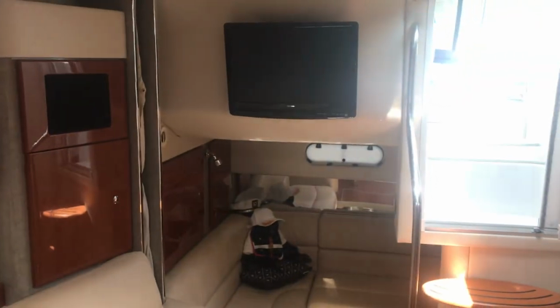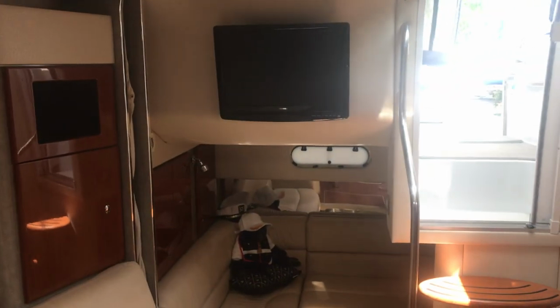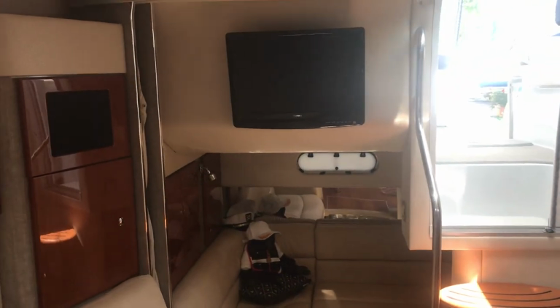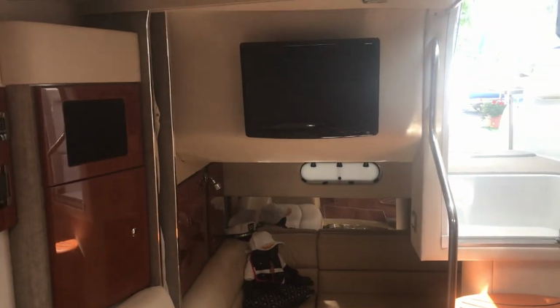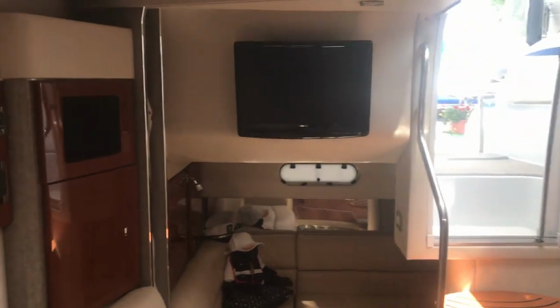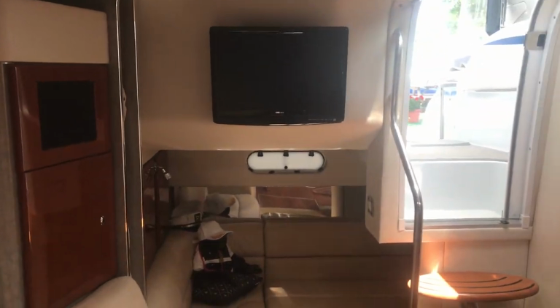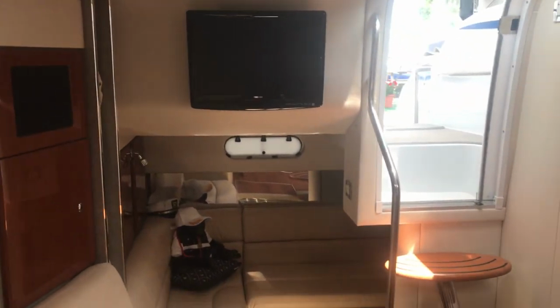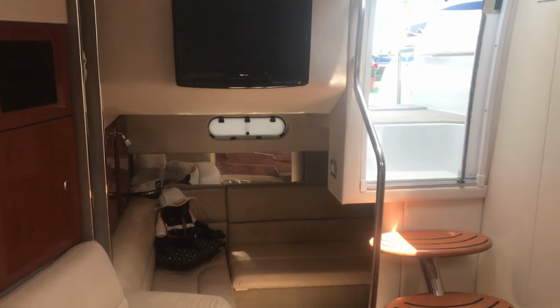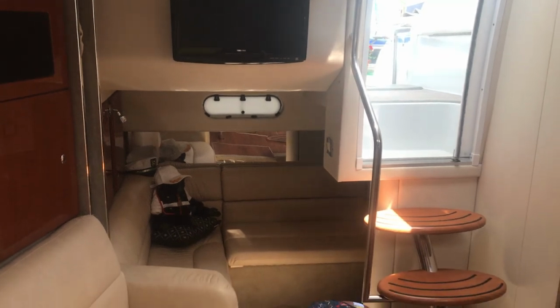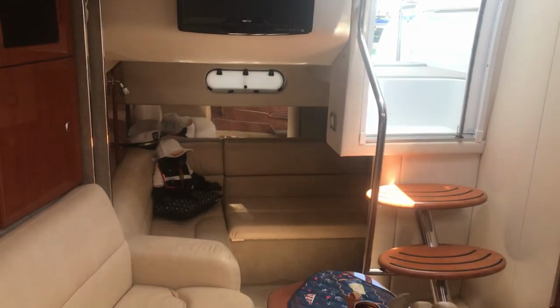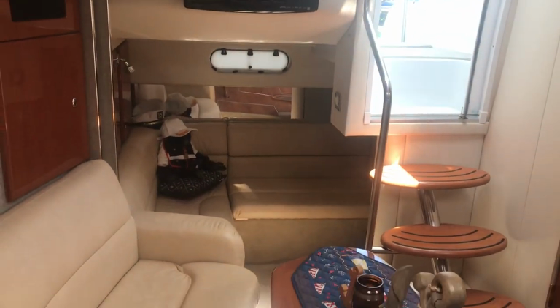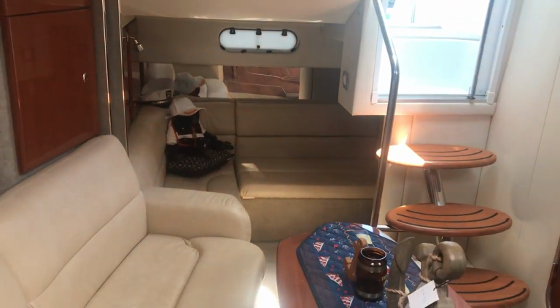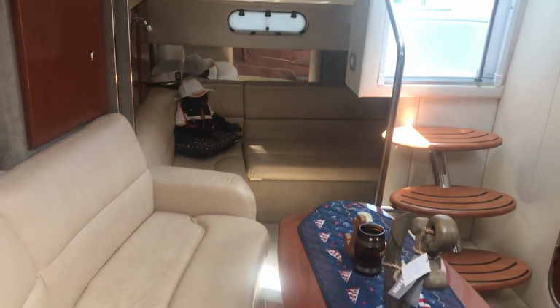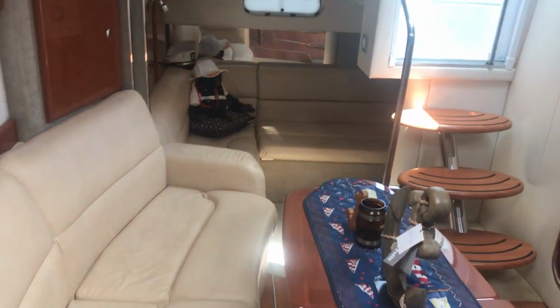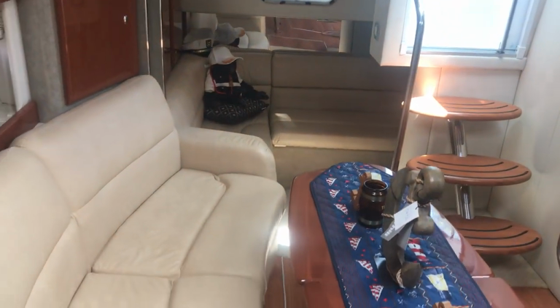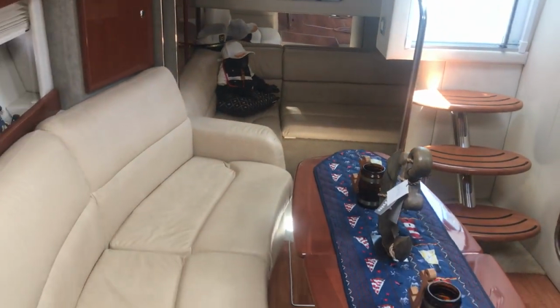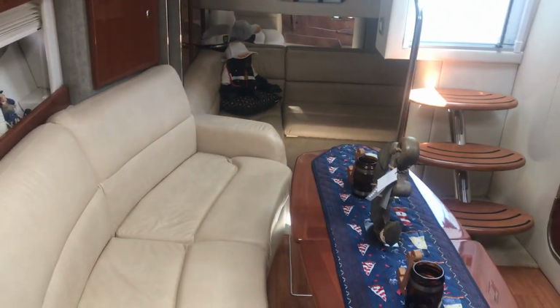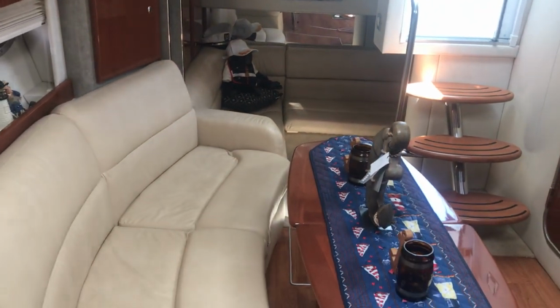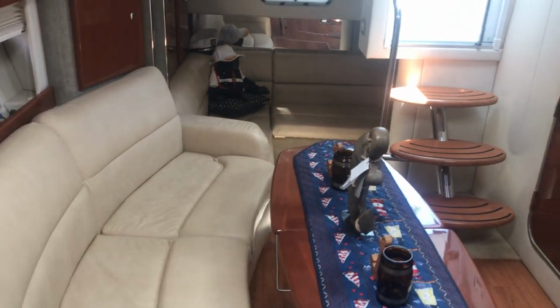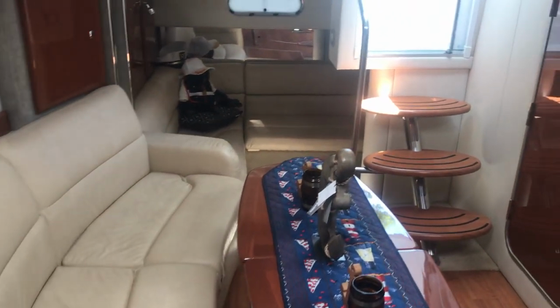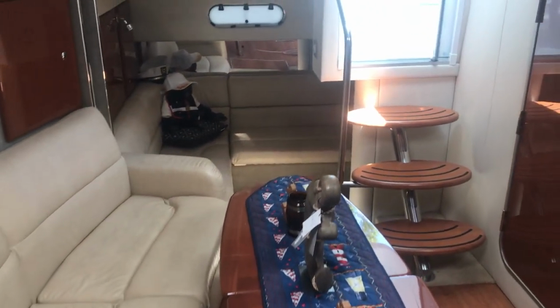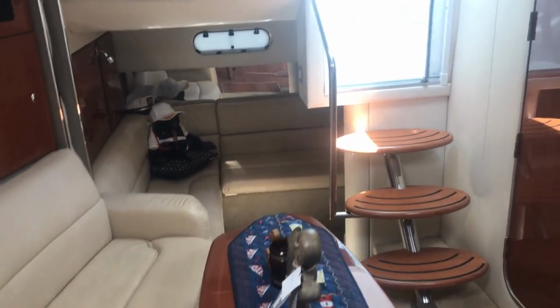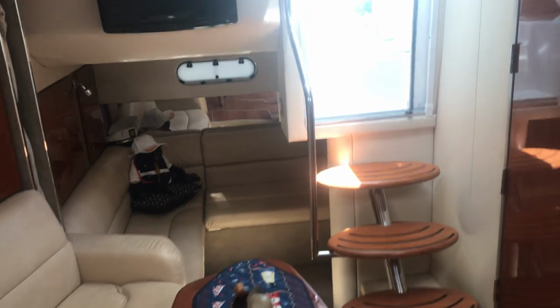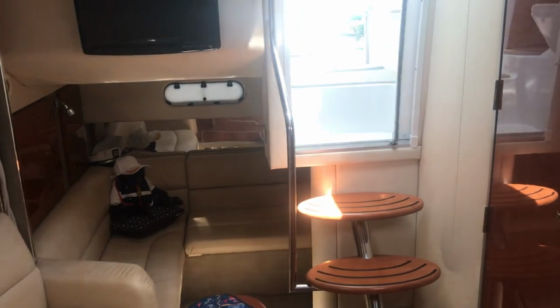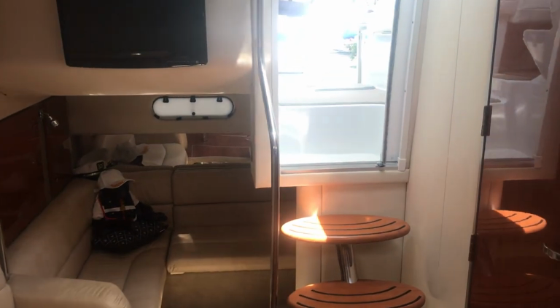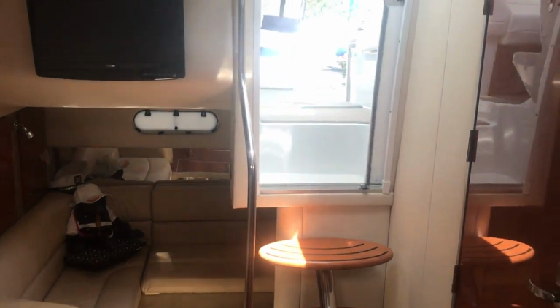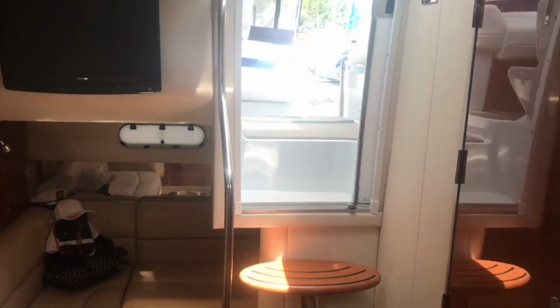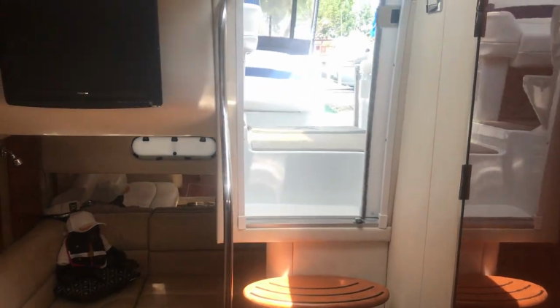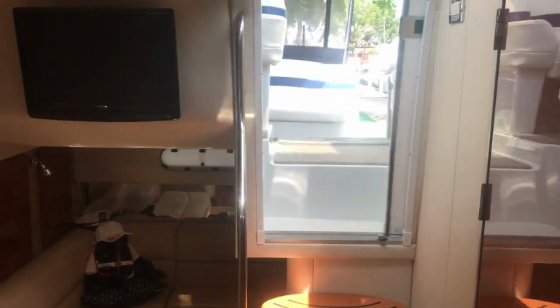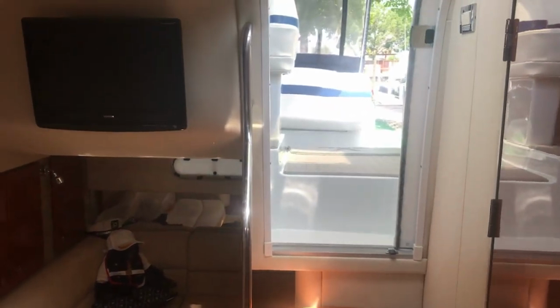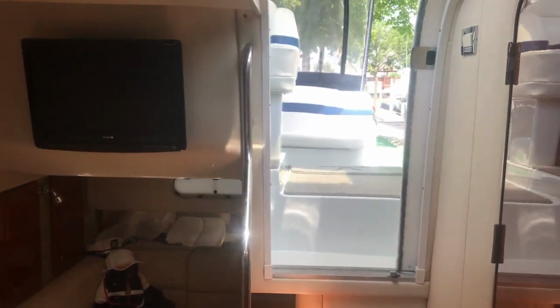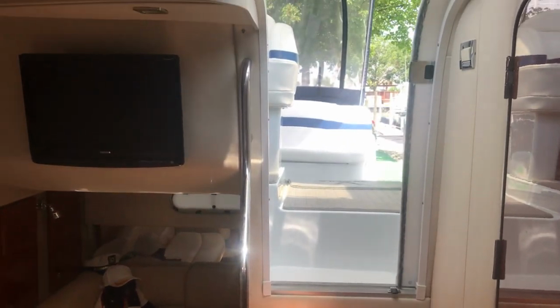And finally looking back at the mid aft cabin. Thank you for viewing the 2008 Formula 34 PC here with Great Lakes Boats and Brokerage.